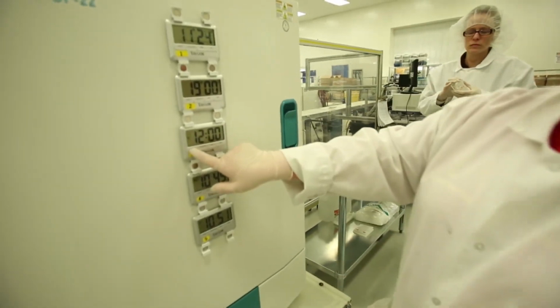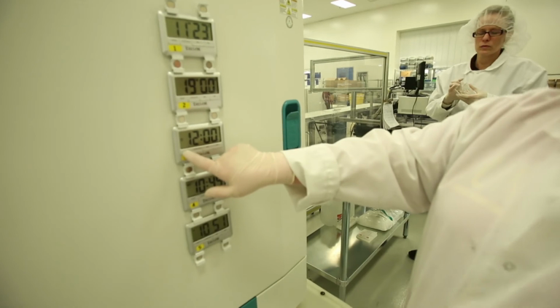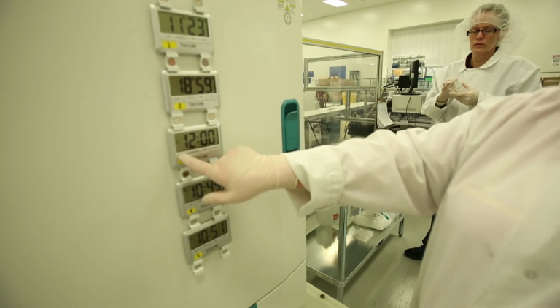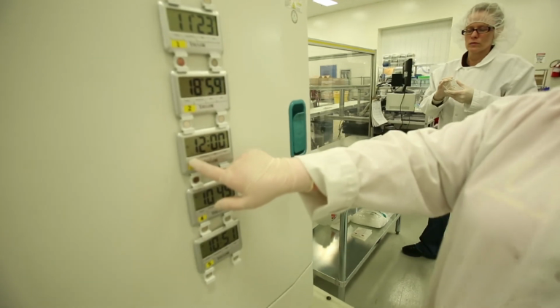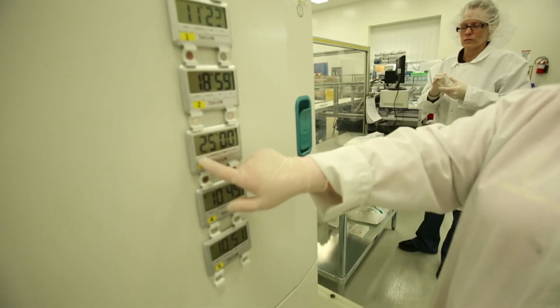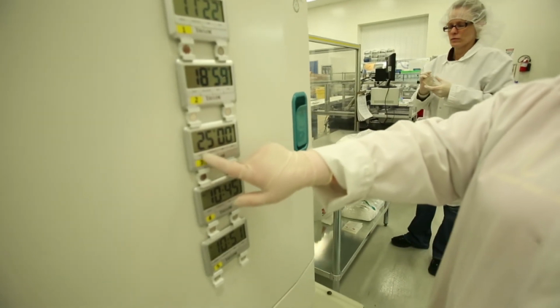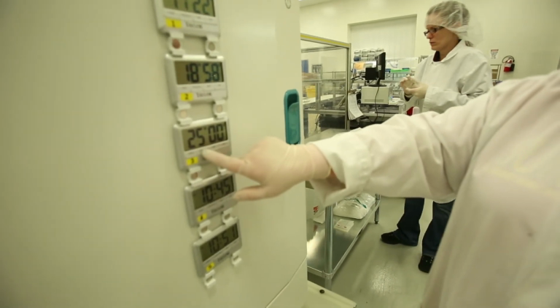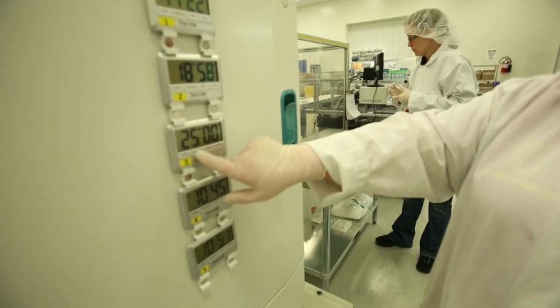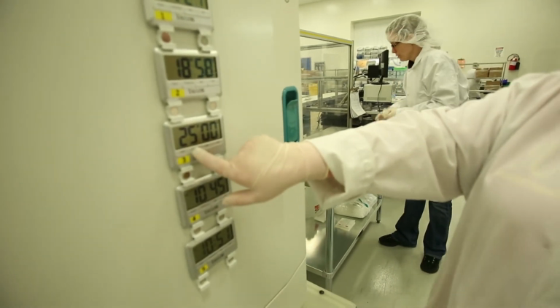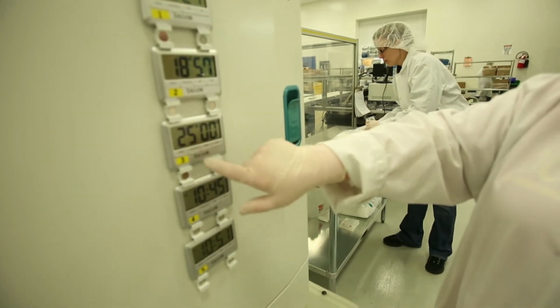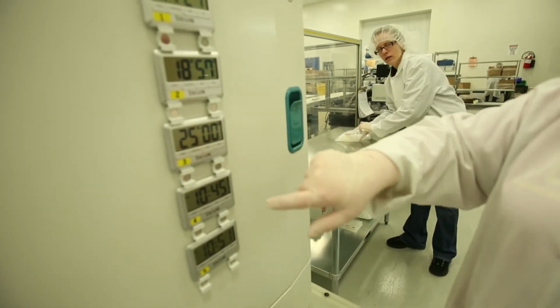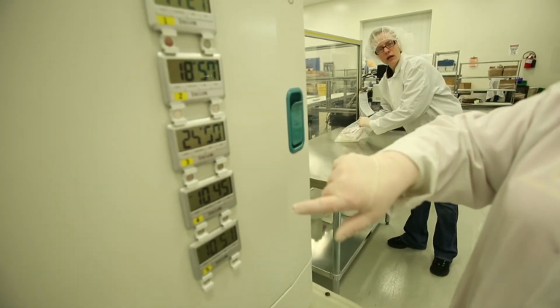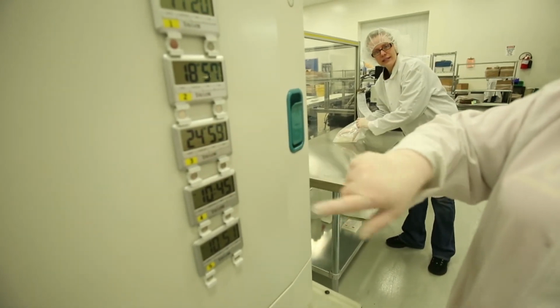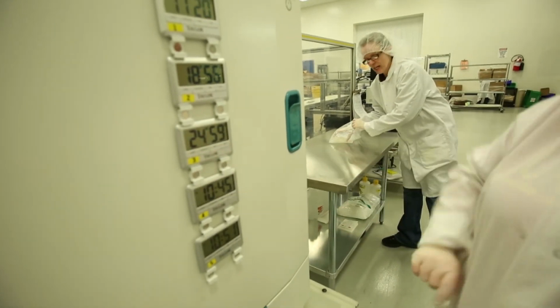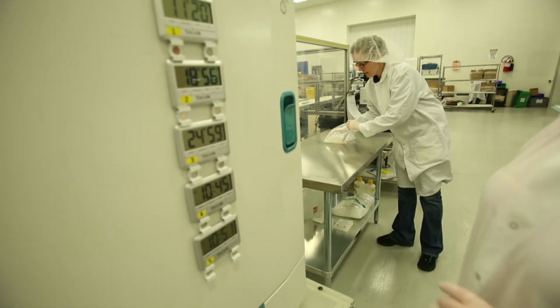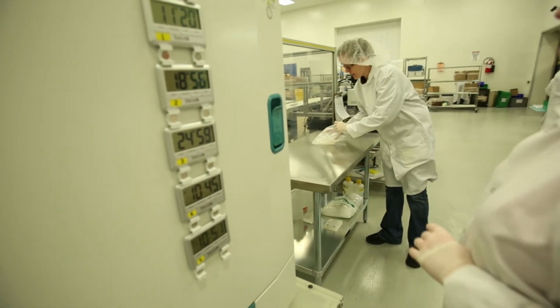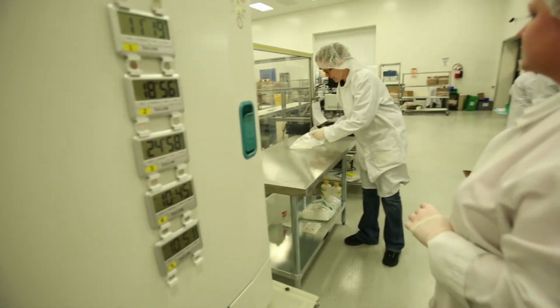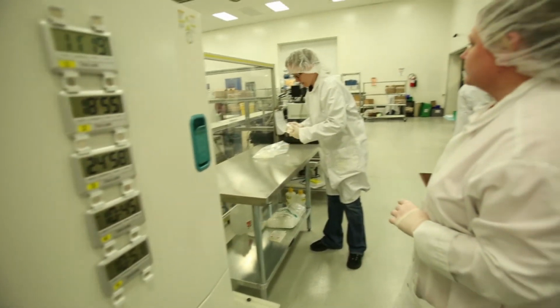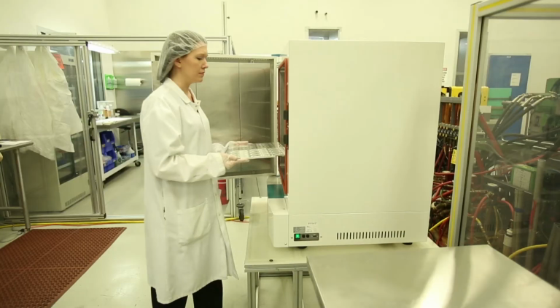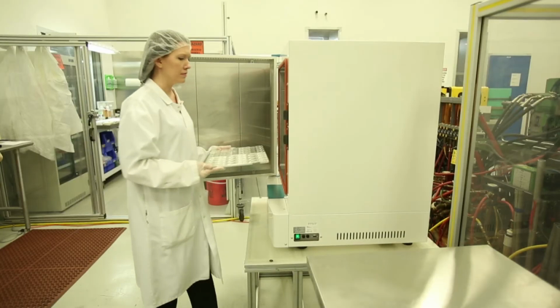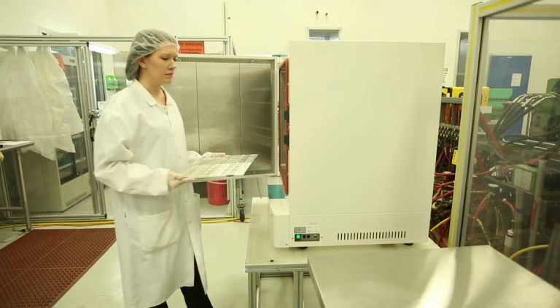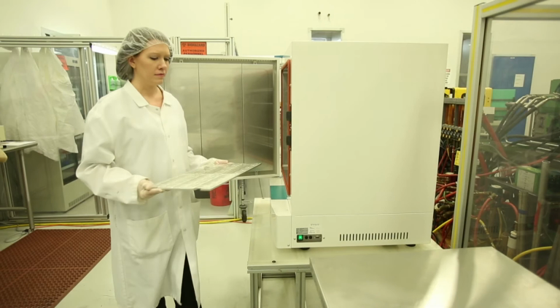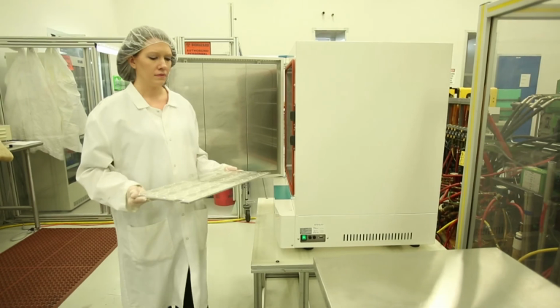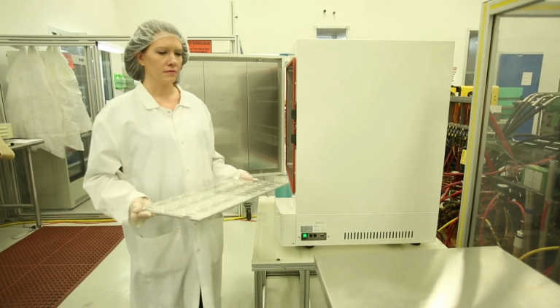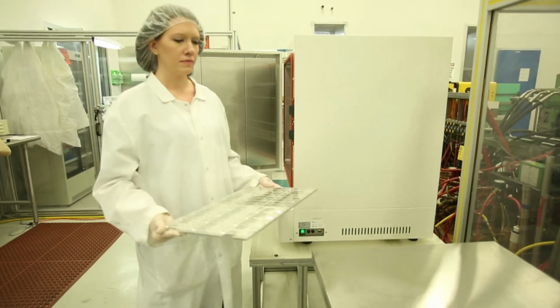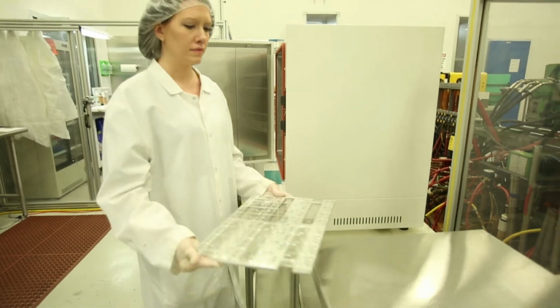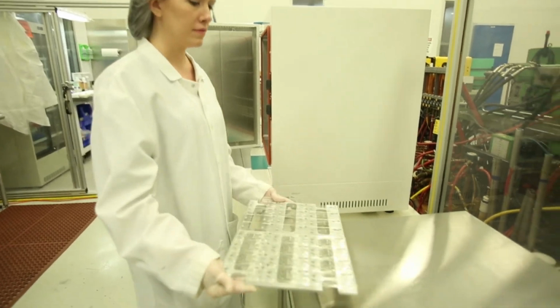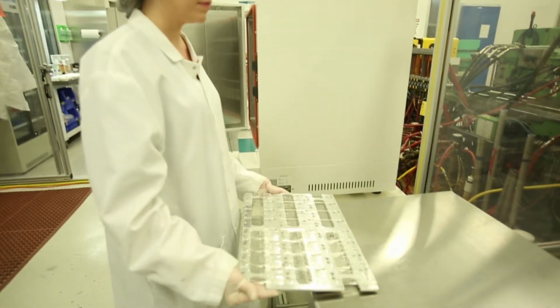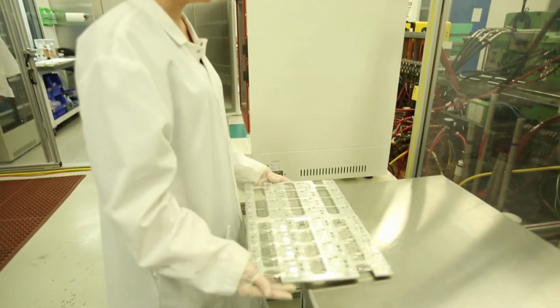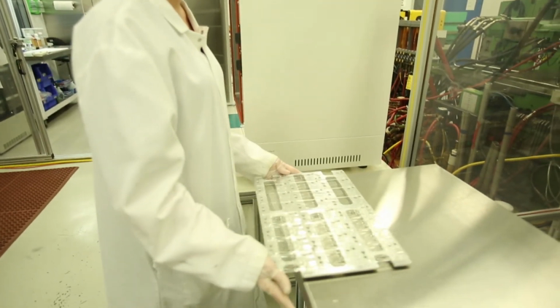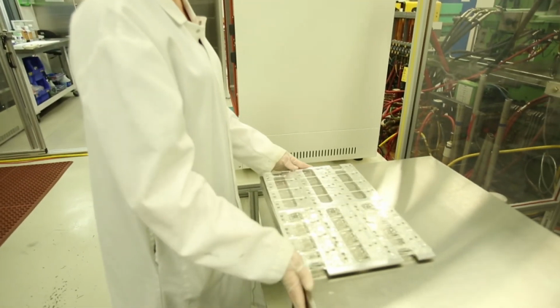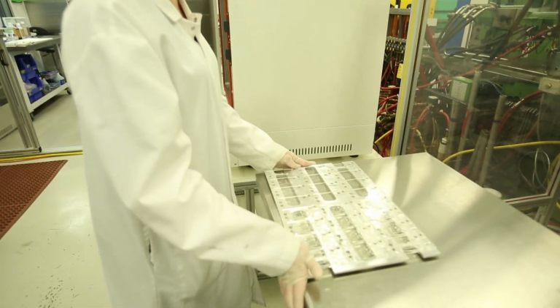This allows for the extended shelf life and portability of the formulas. After exposure in the oven, the parts are now ready to be assembled.